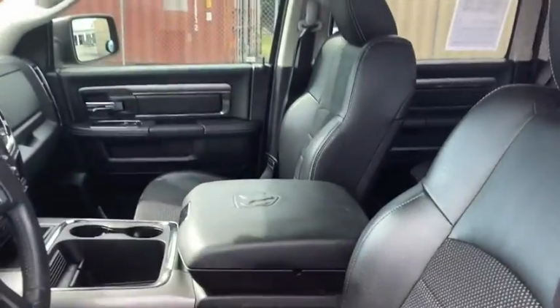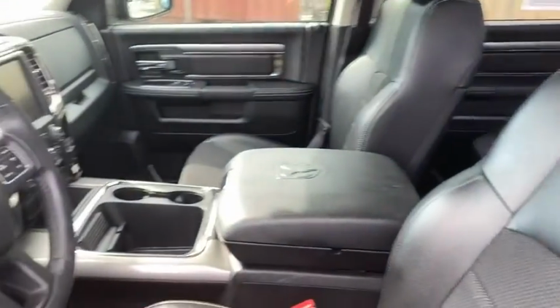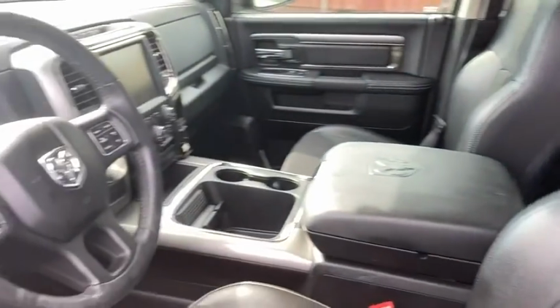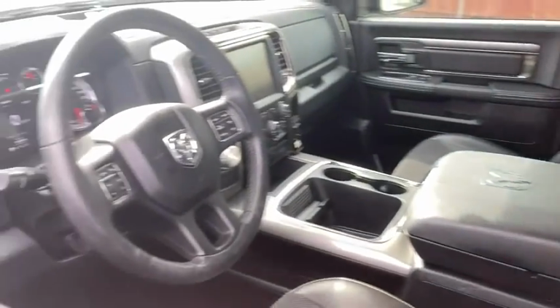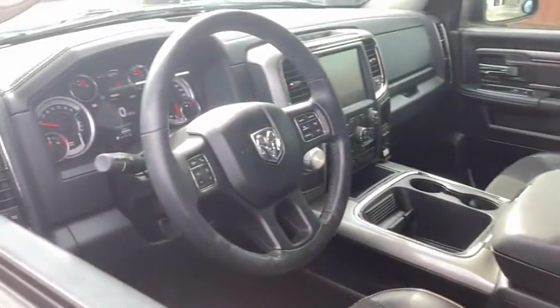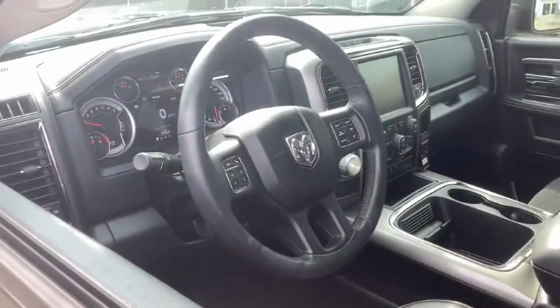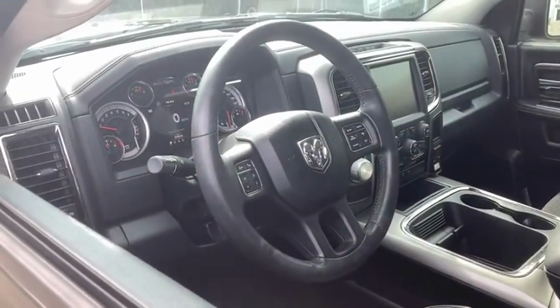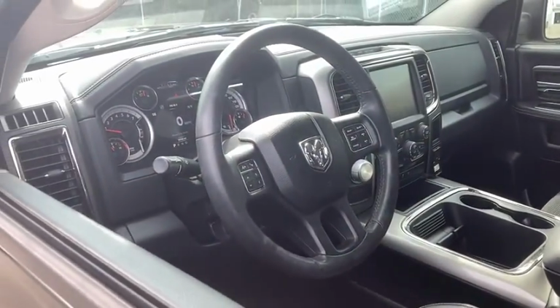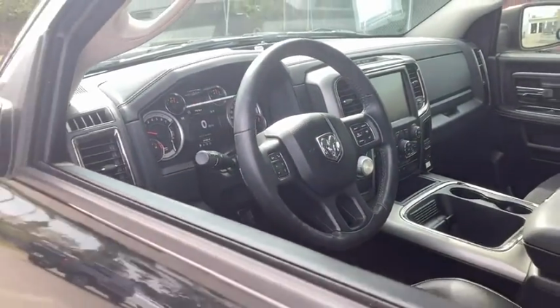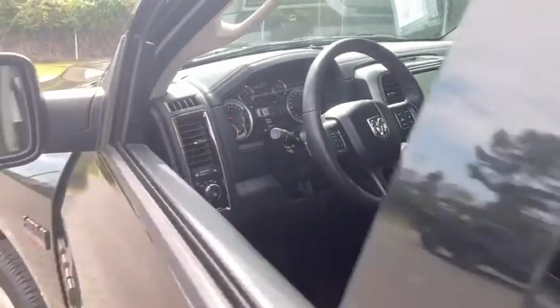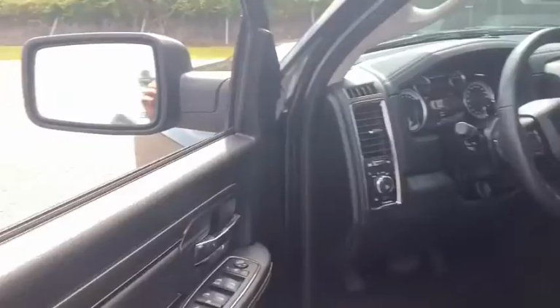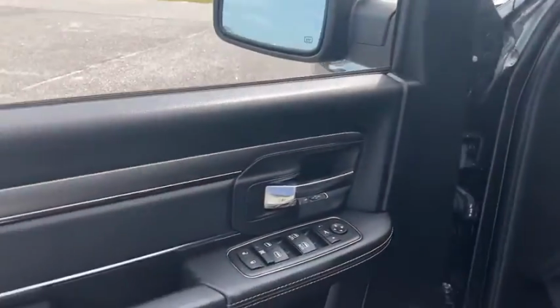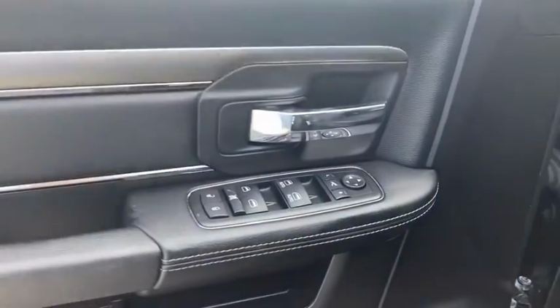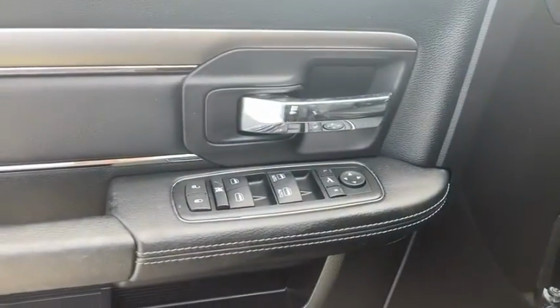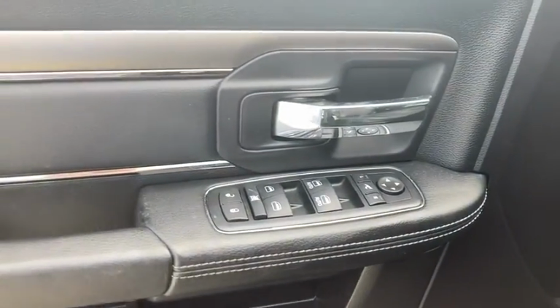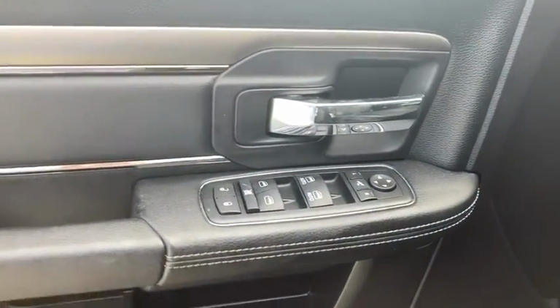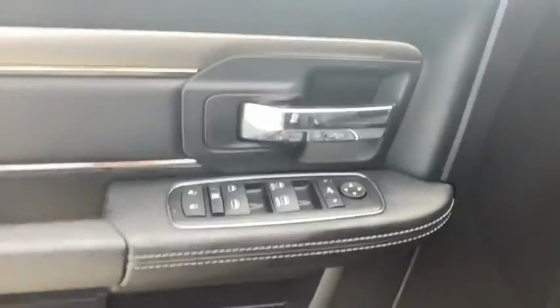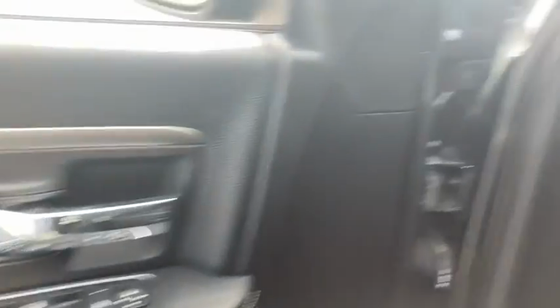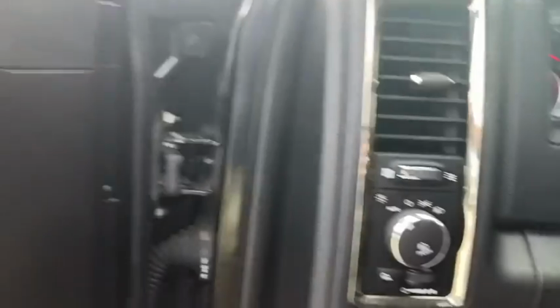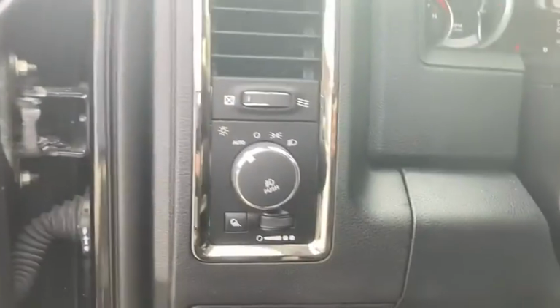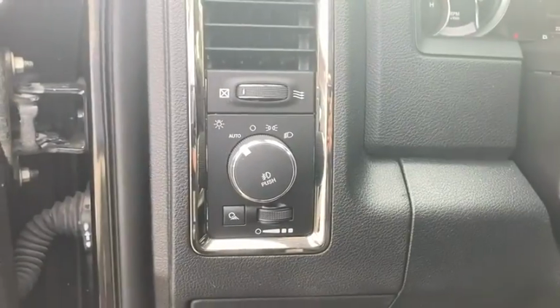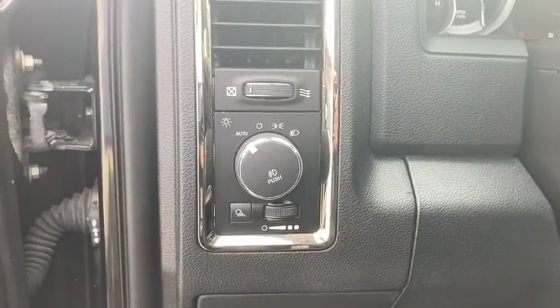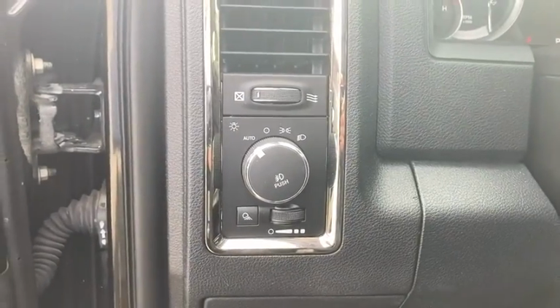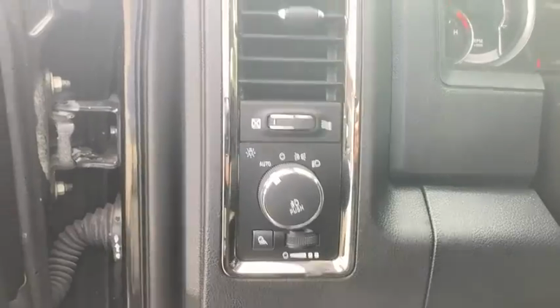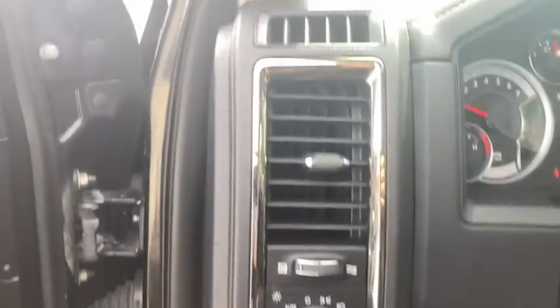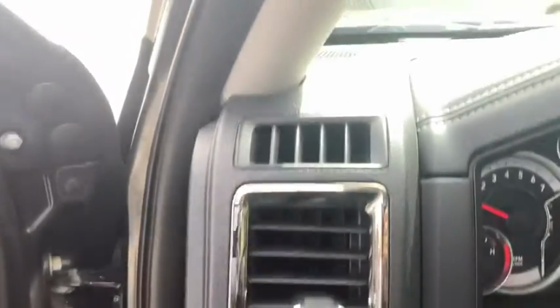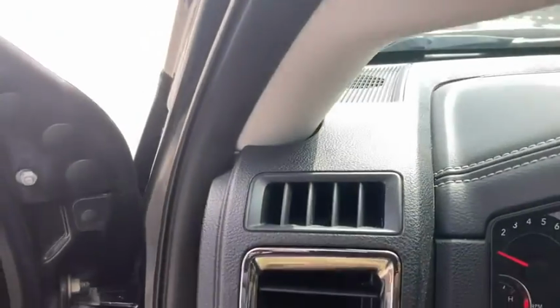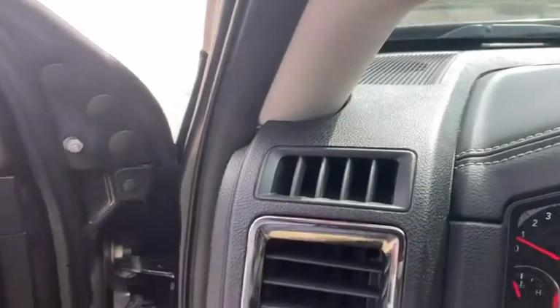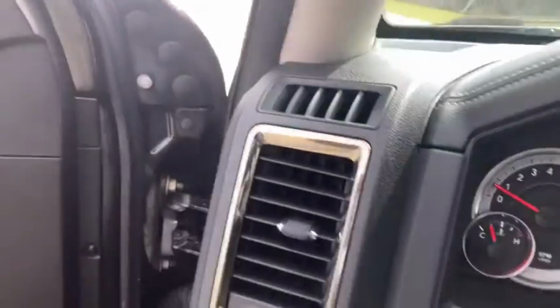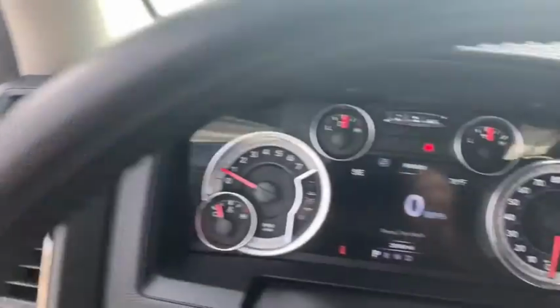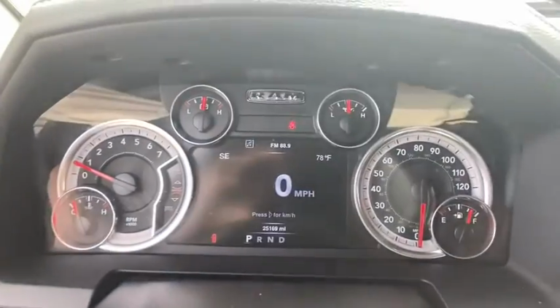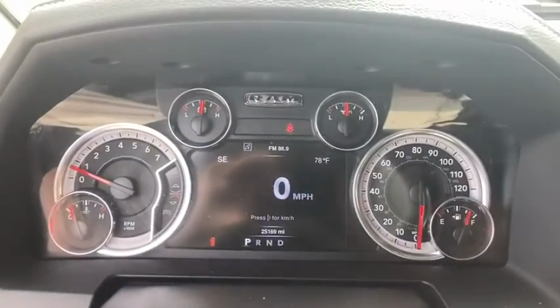Traction control, dual airbags, leather-wrapped steering wheel, power steering, four-wheel disc brakes, center armrest, universal garage door opener, bucket seats, electronic stability control, fog lights, heated front seats.